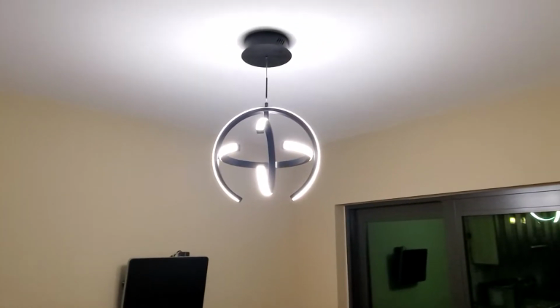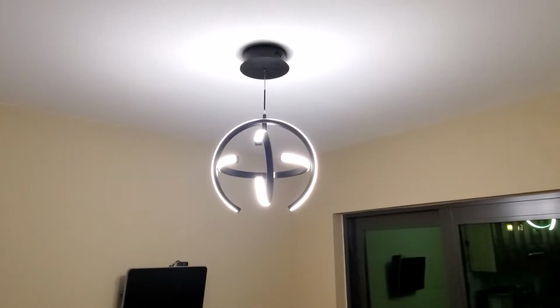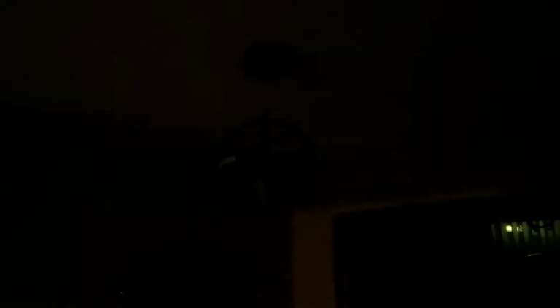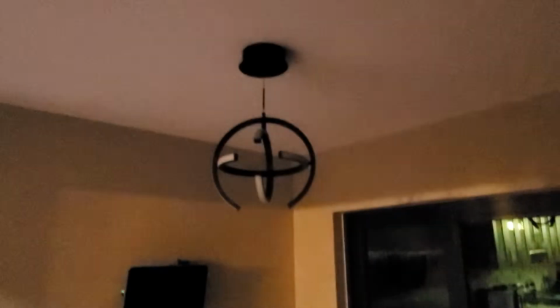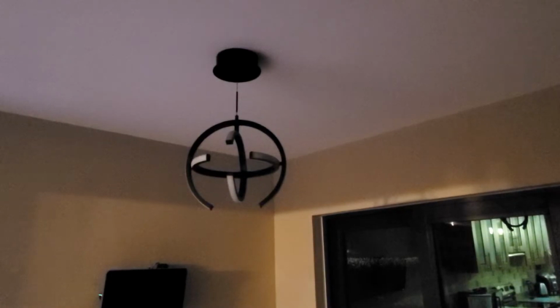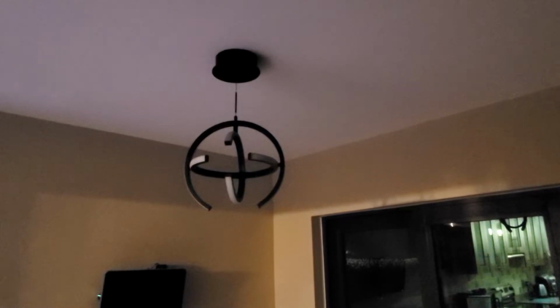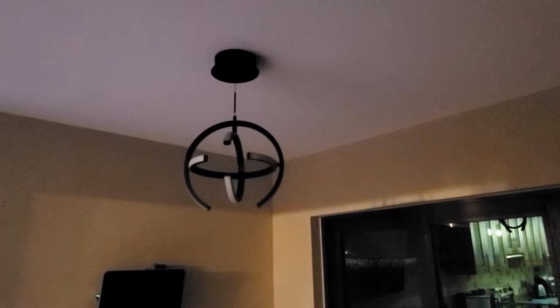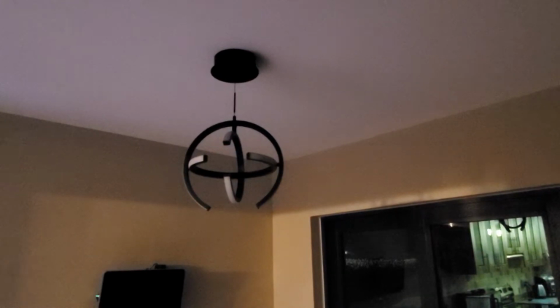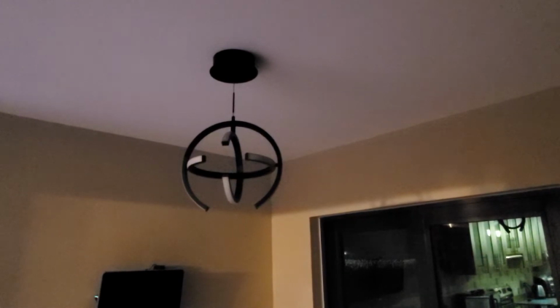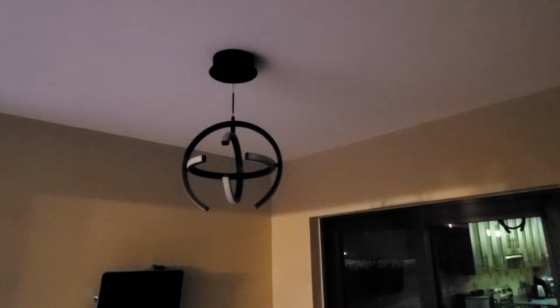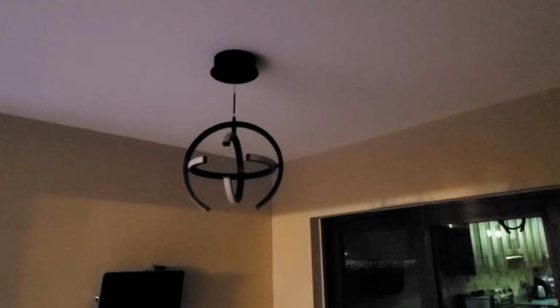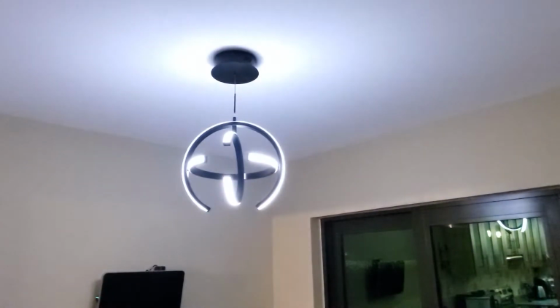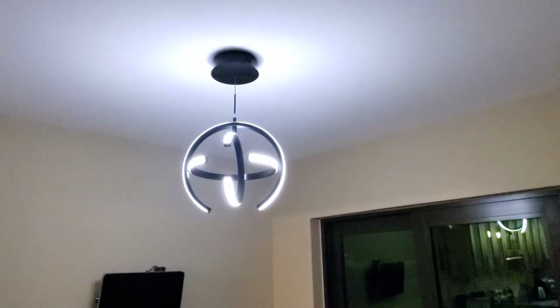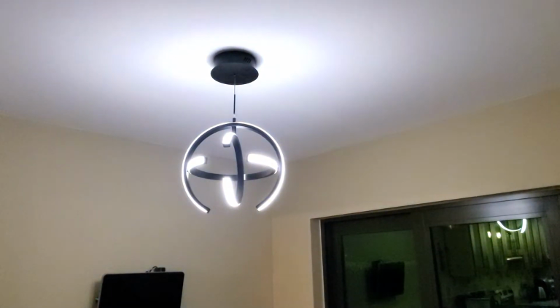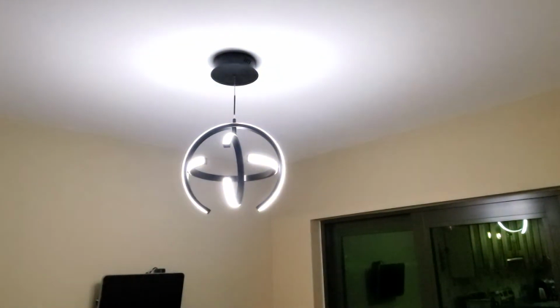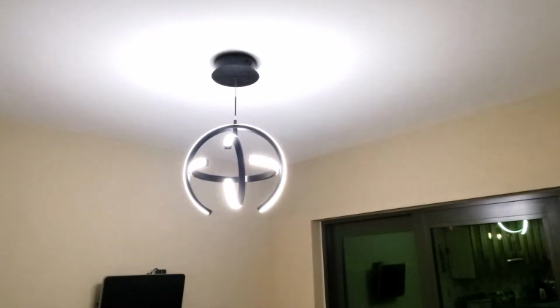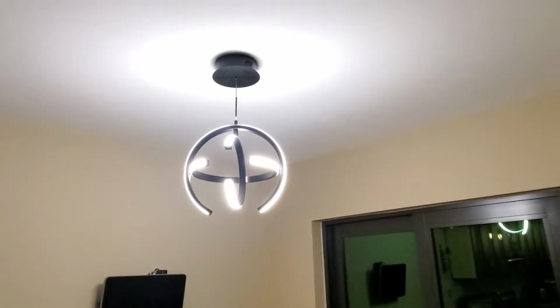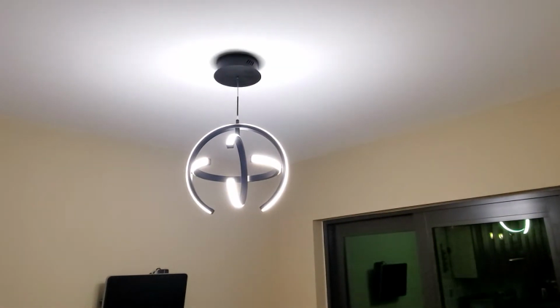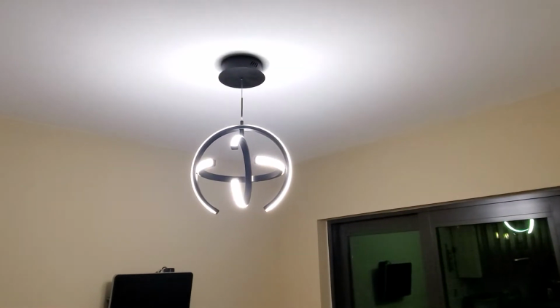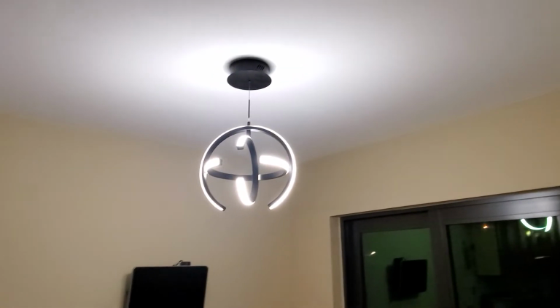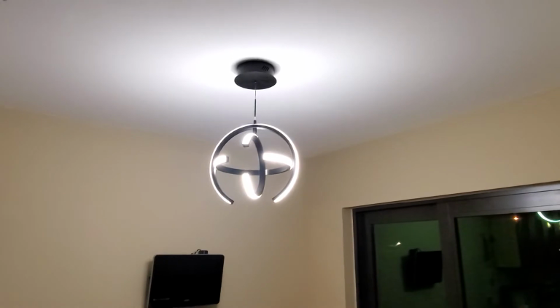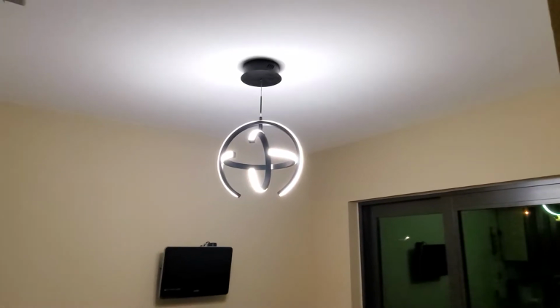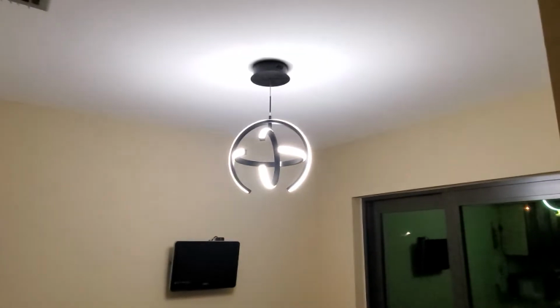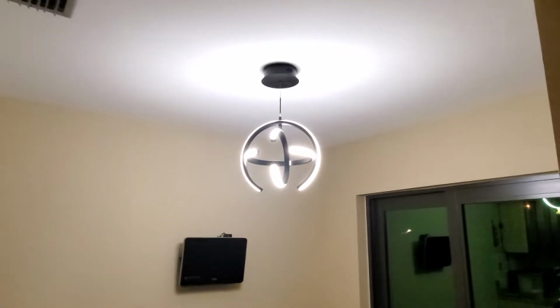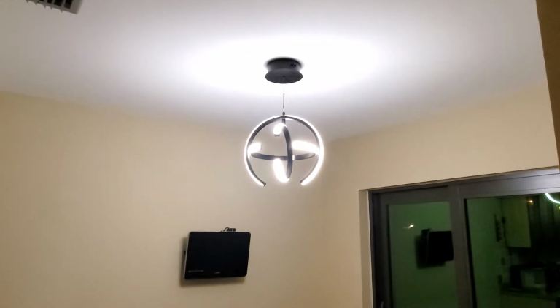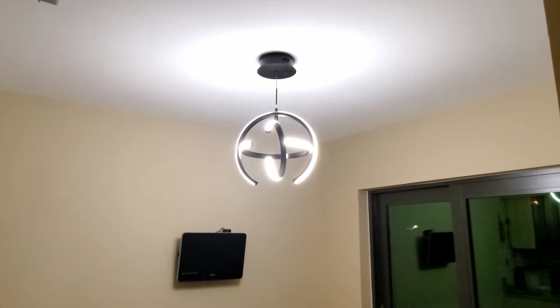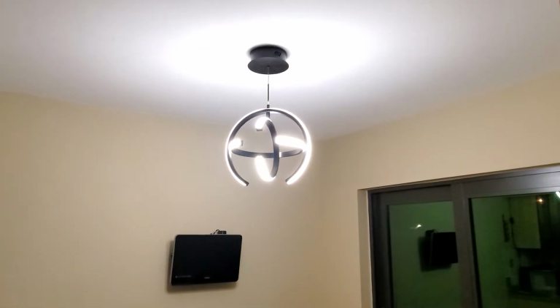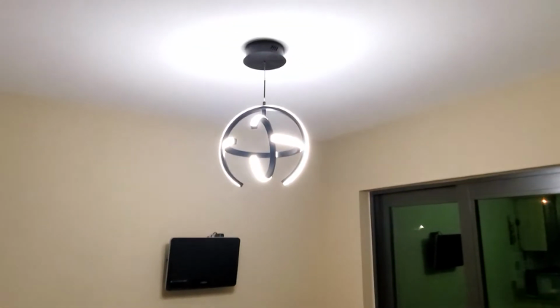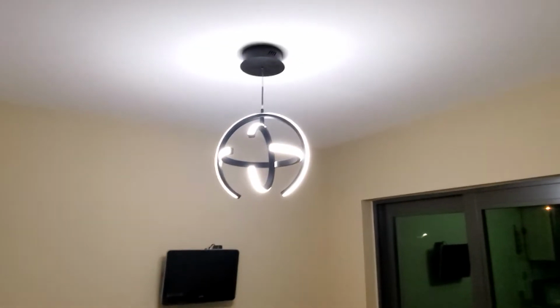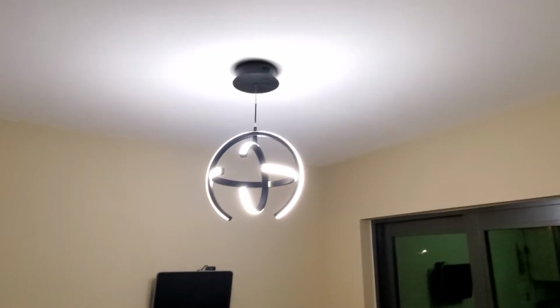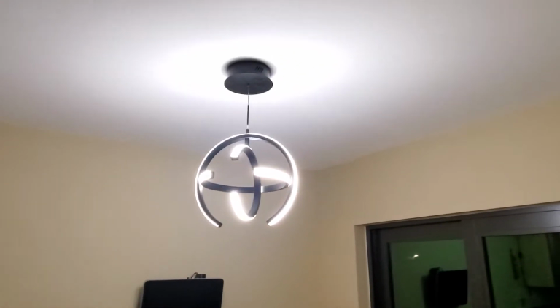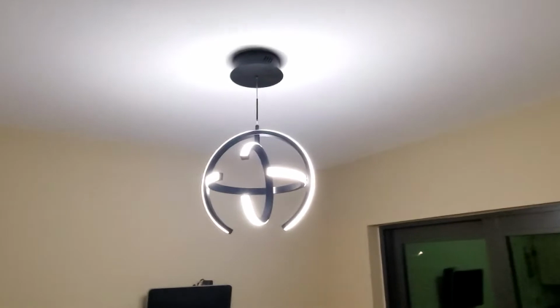When you turn the light on and off — let me show you — when you turn it on it will gradually build up the light. You can also put it on a dimmer, which looks really cool.